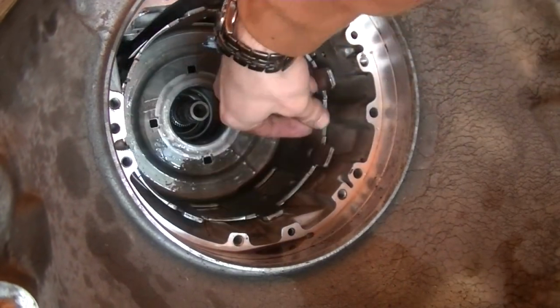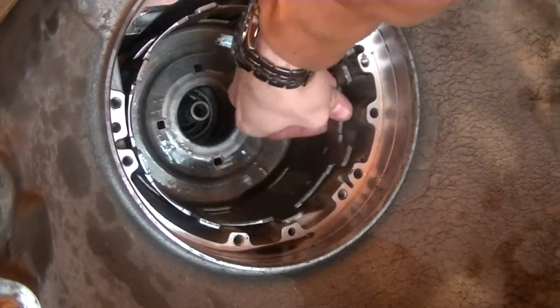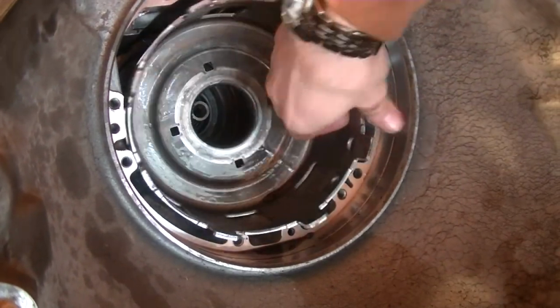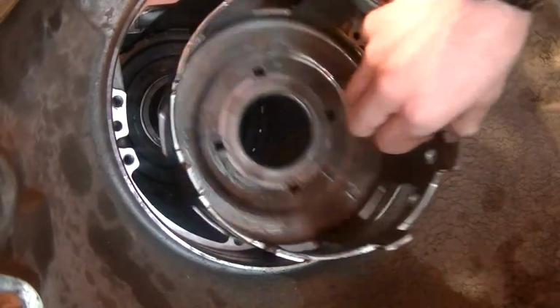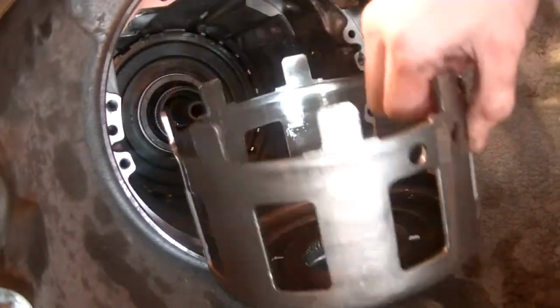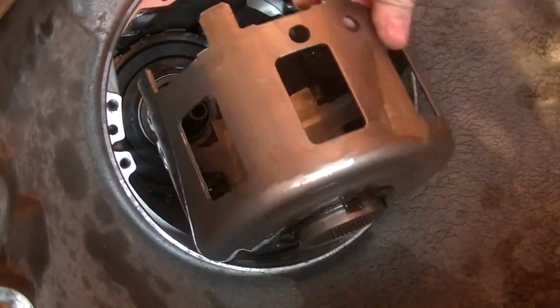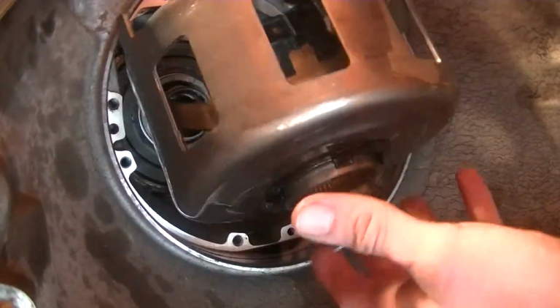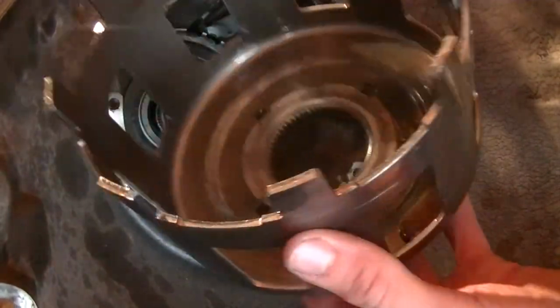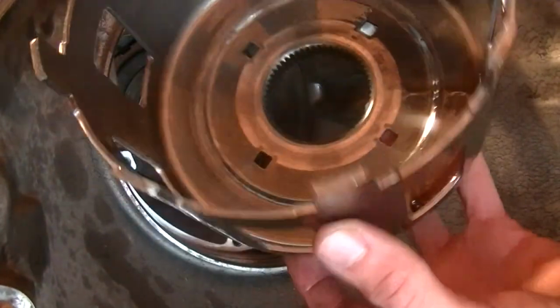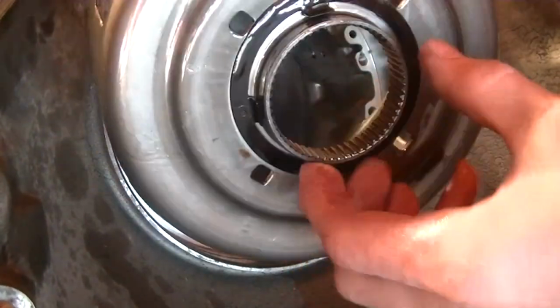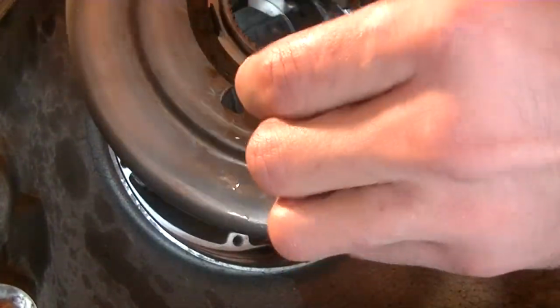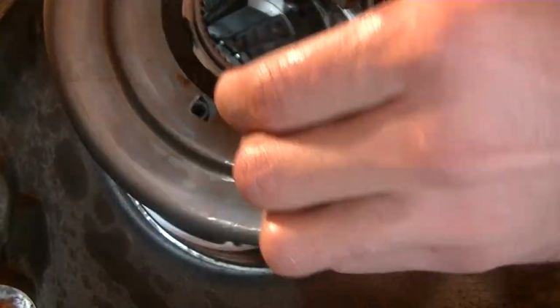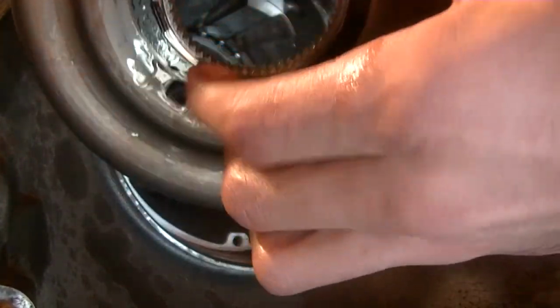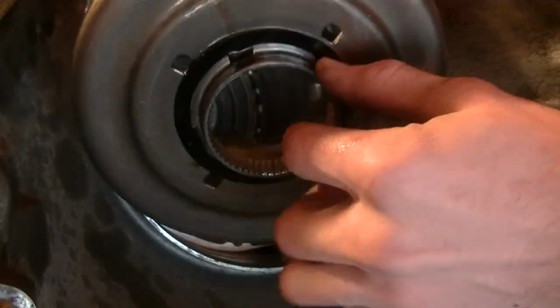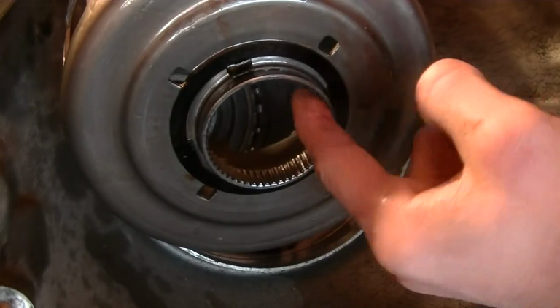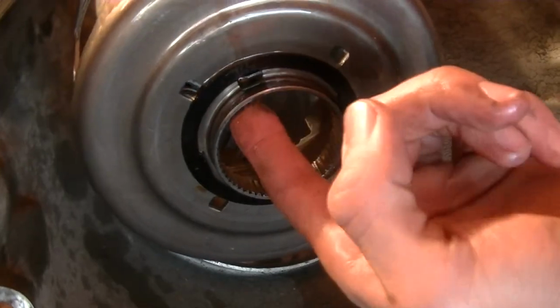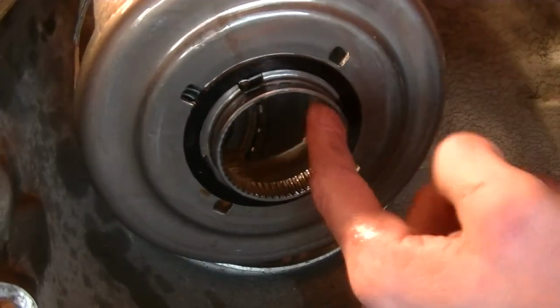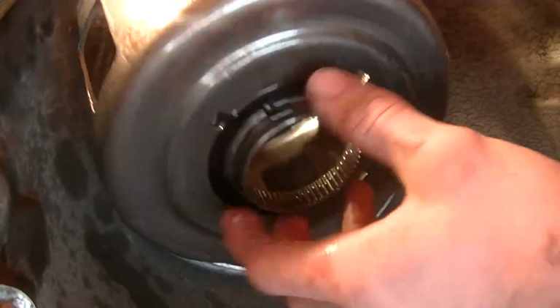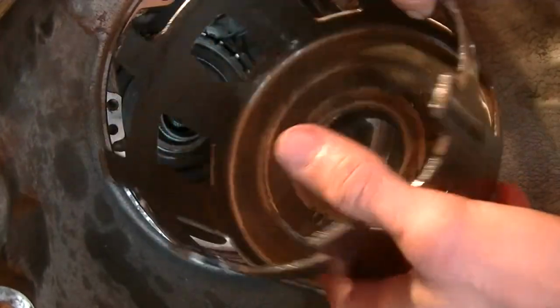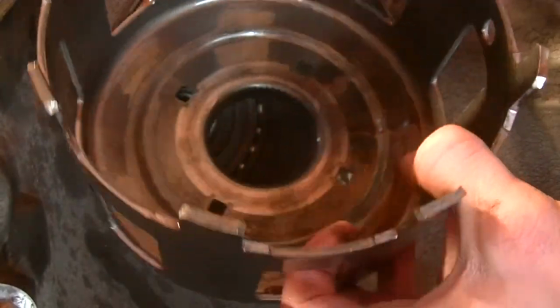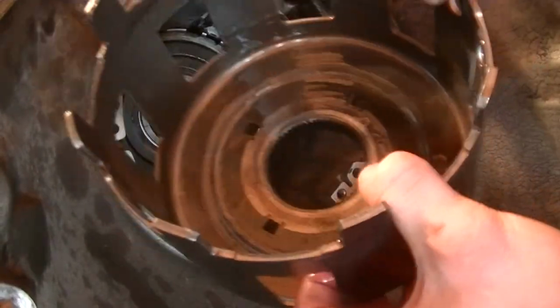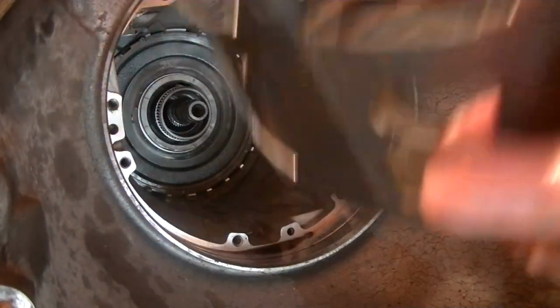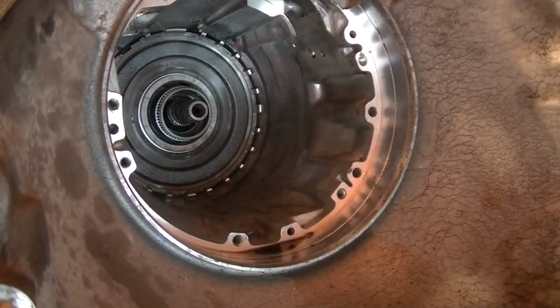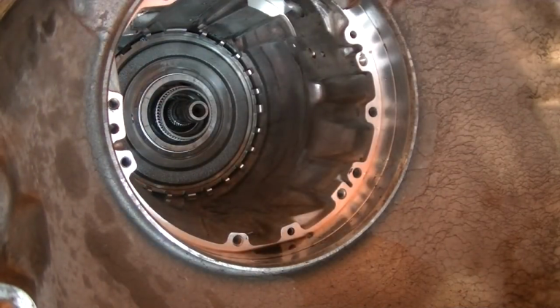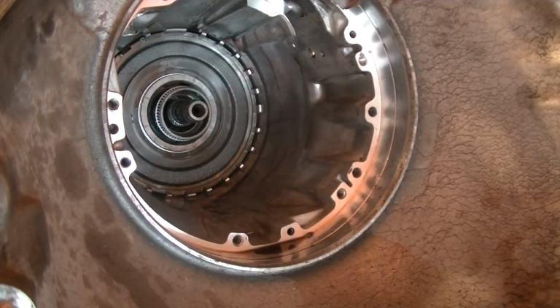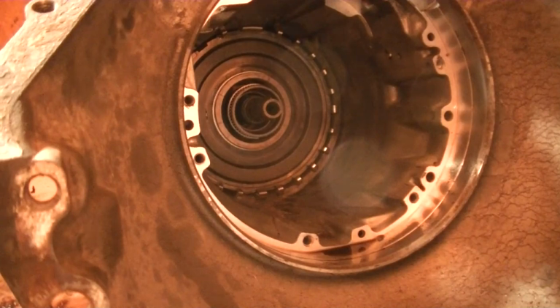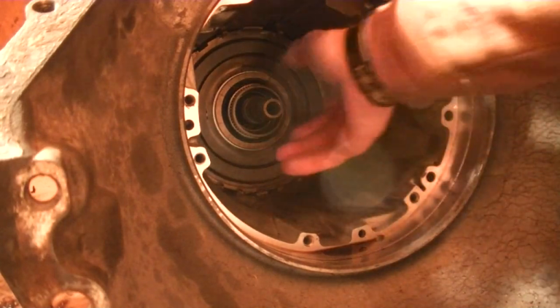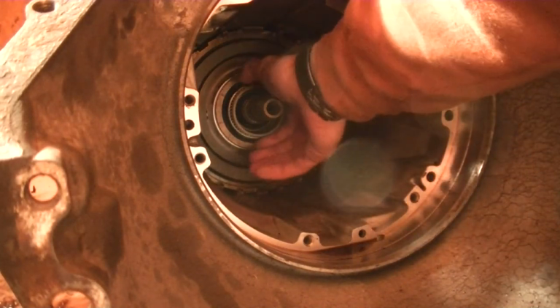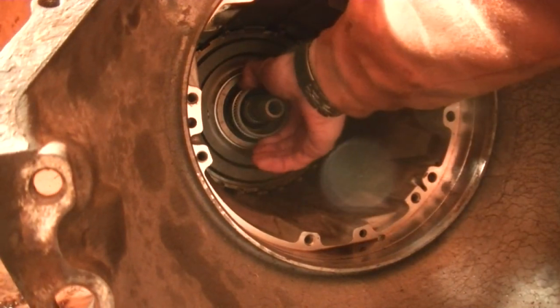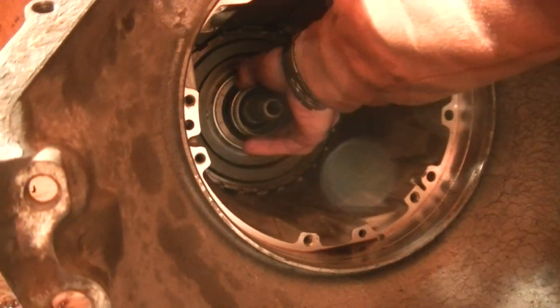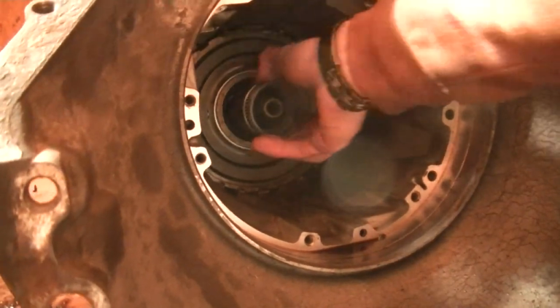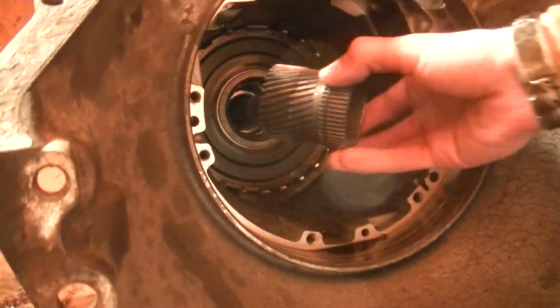This is the sun shell. This is a really common failure point of these transmissions — the splines that I point to often strip, or the whole flange breaks off. I recommend replacing it even if it looks fine during a rebuild.